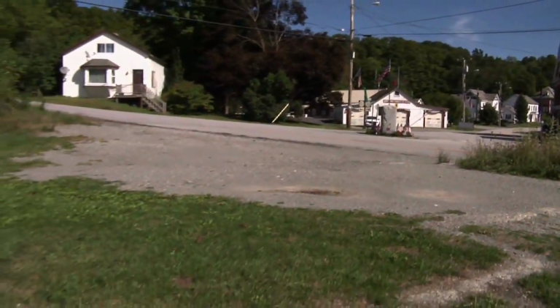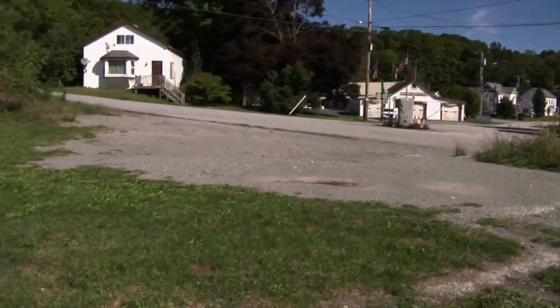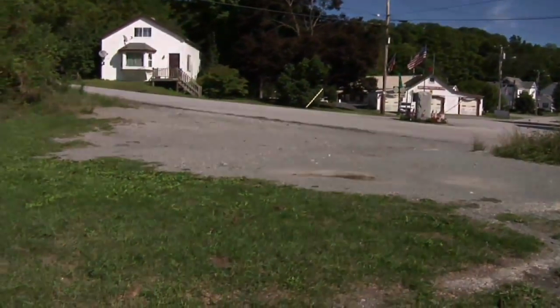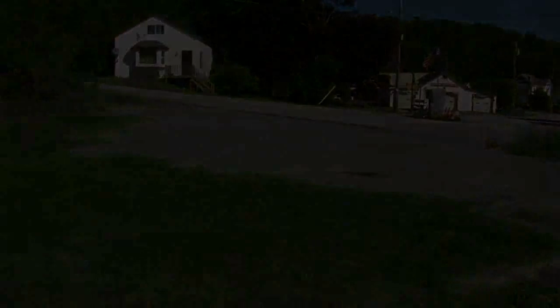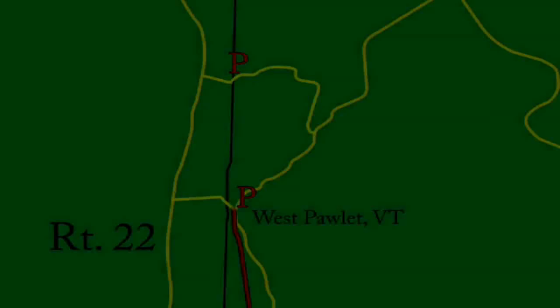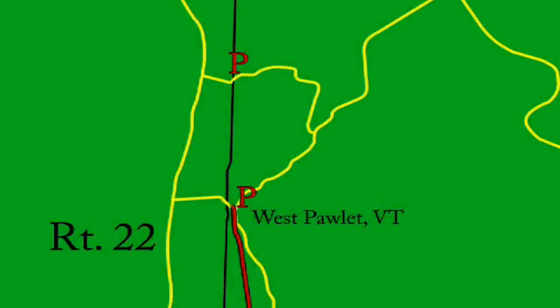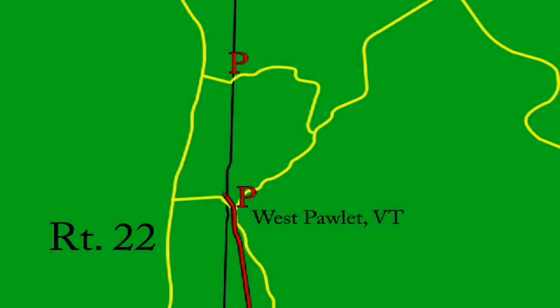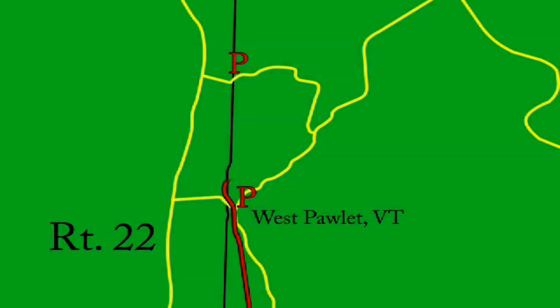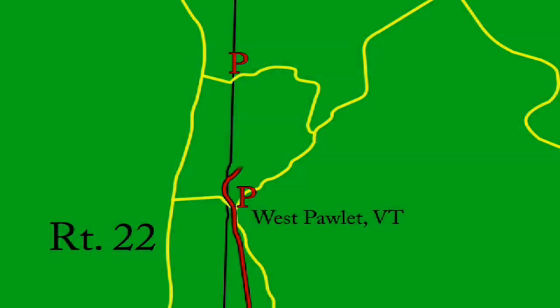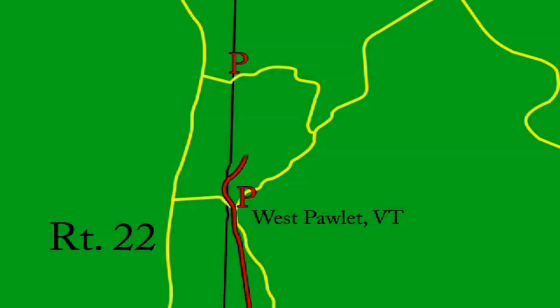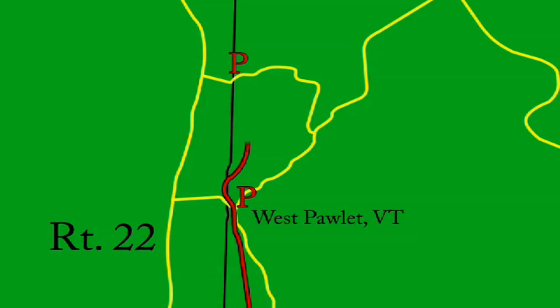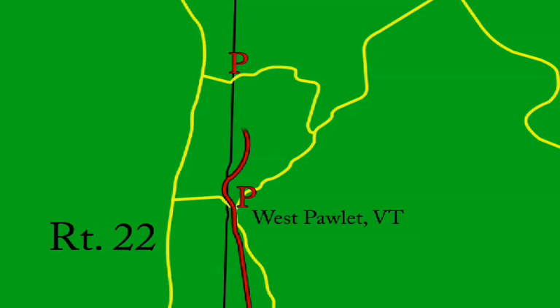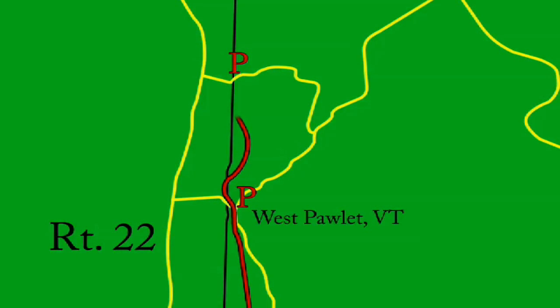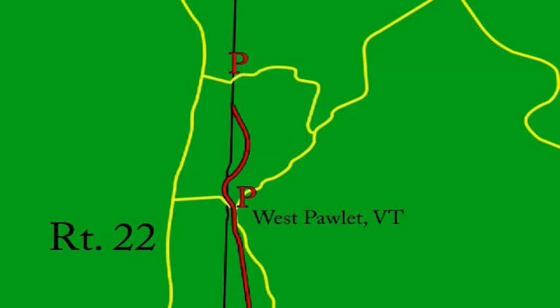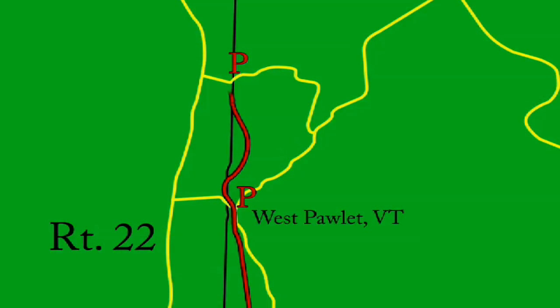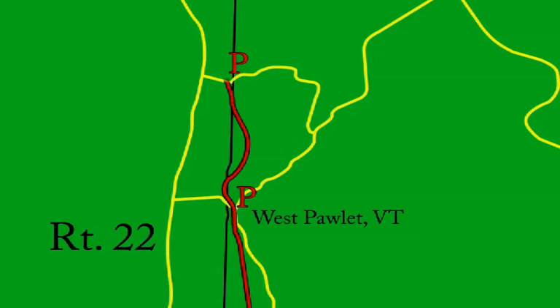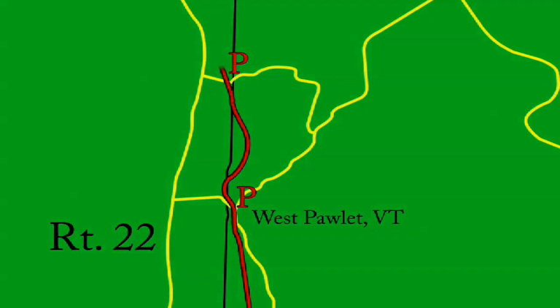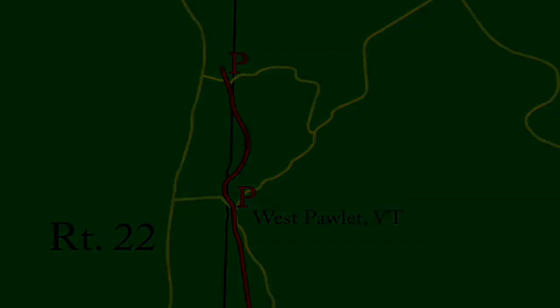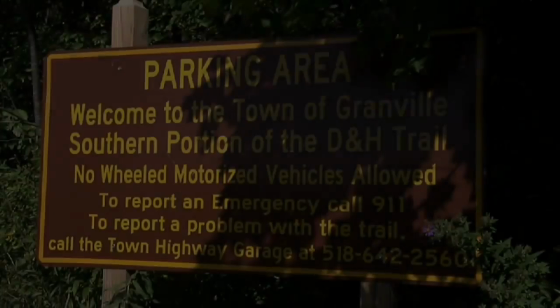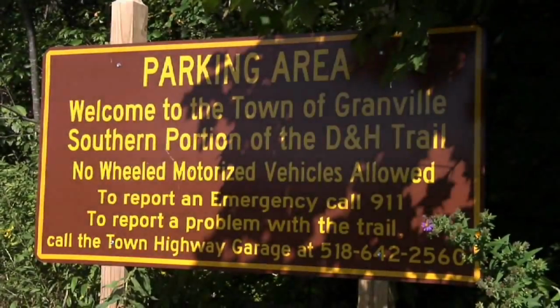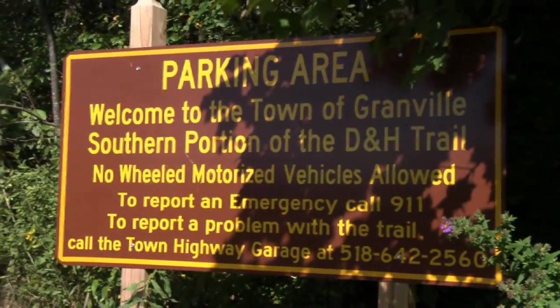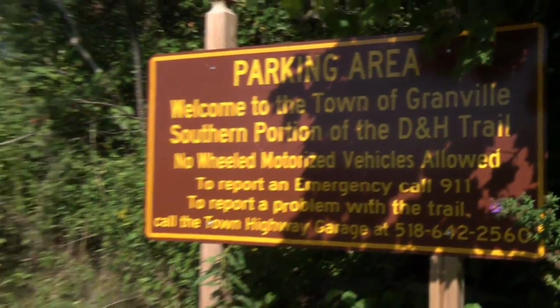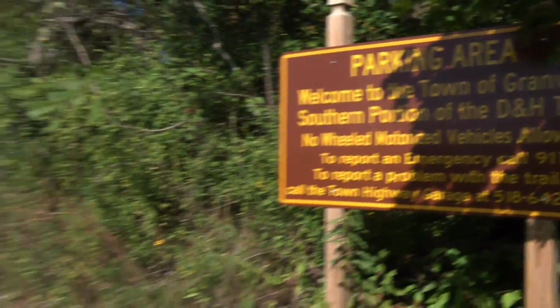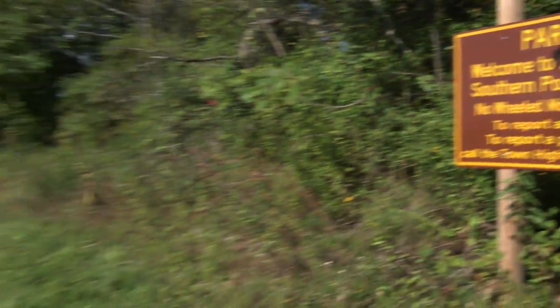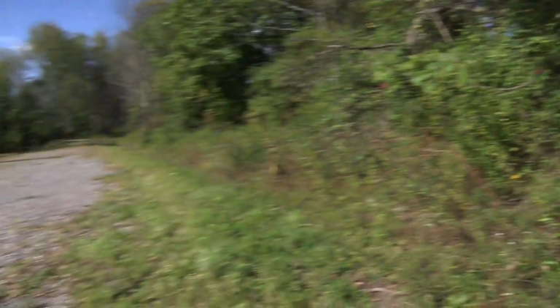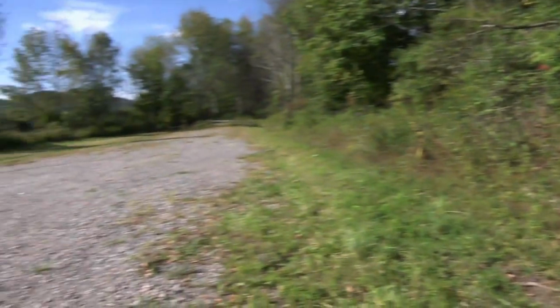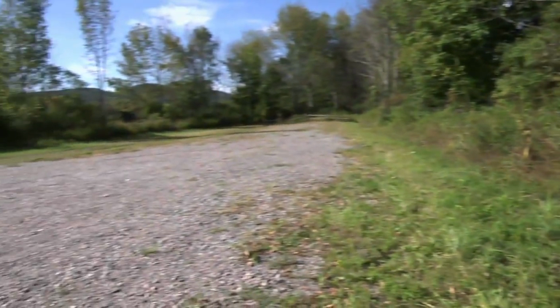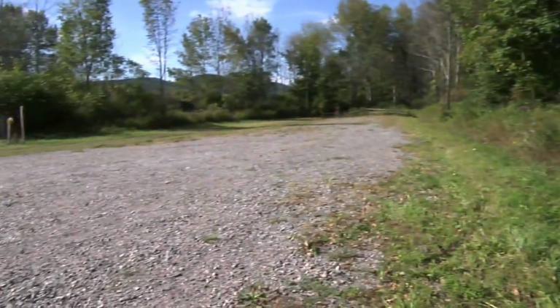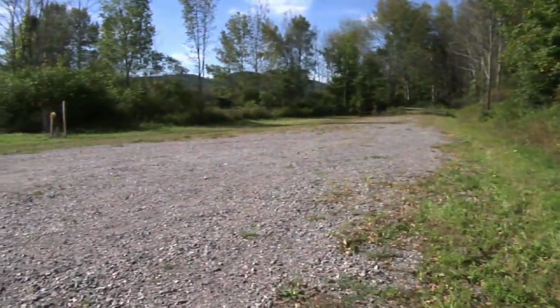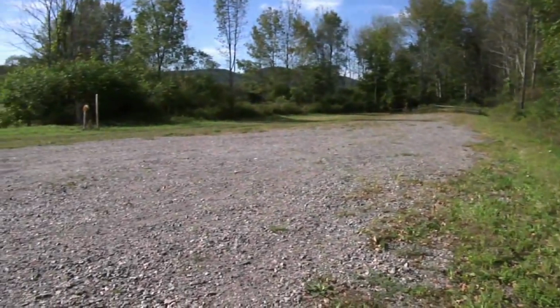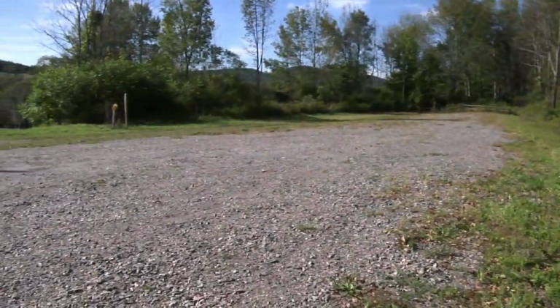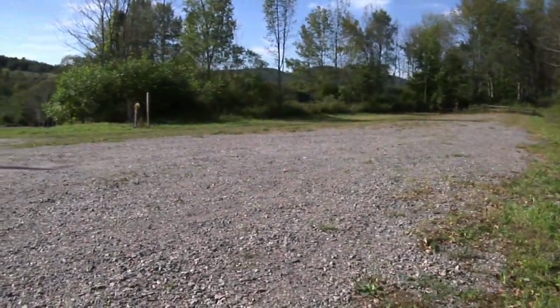From West Paulette the trail touches into New York State, travels another mile, and then crosses again into New York State before arriving at the next parking area on Andrews Lane in South Granville, New York.